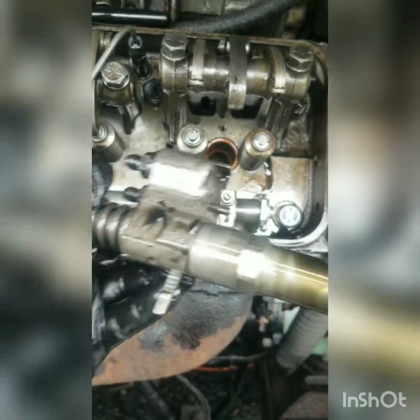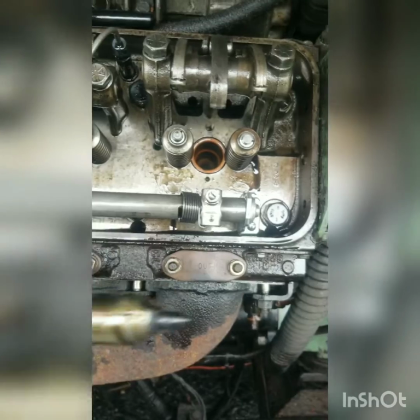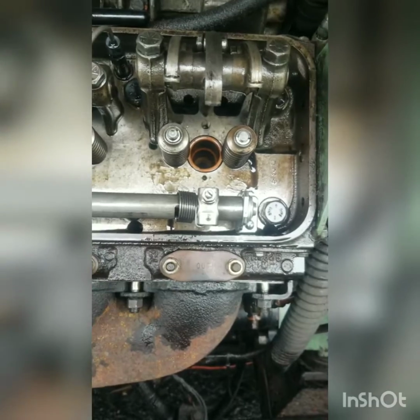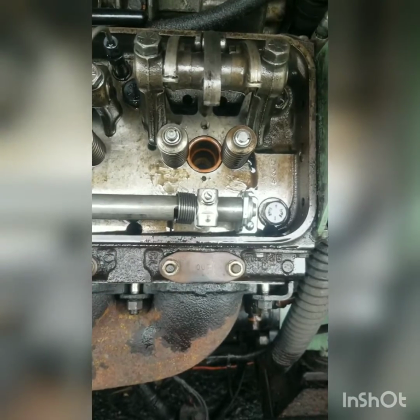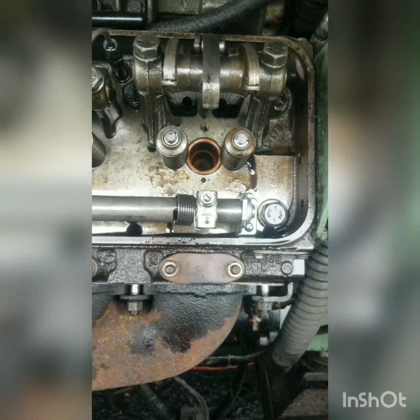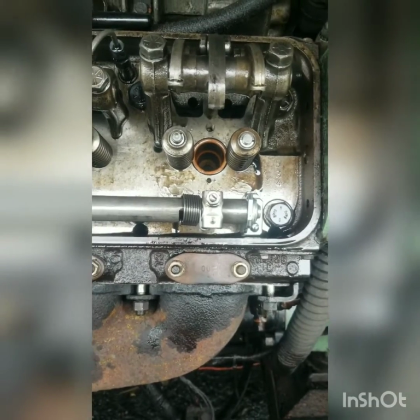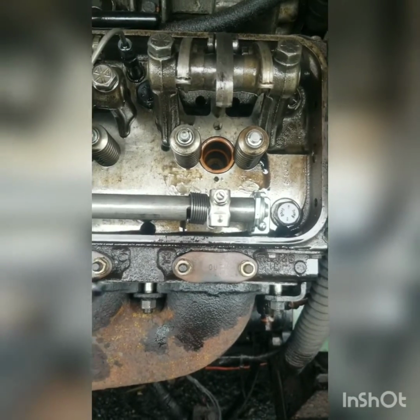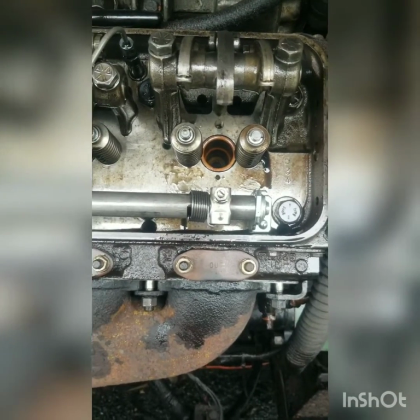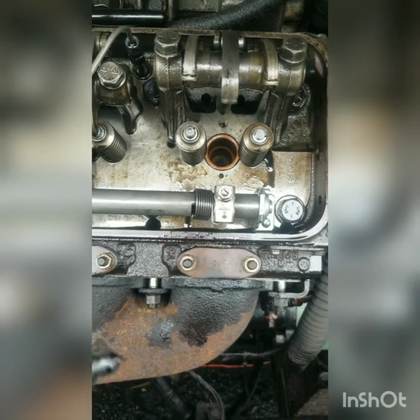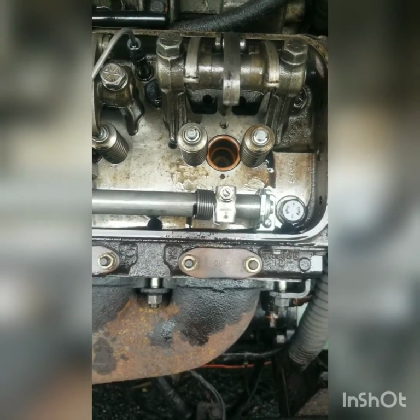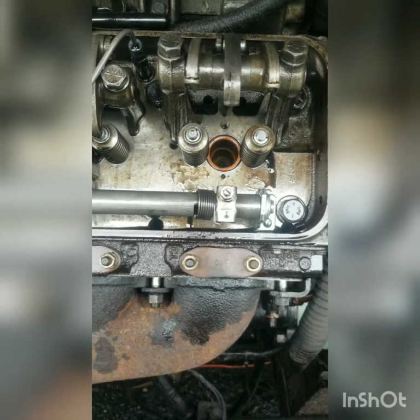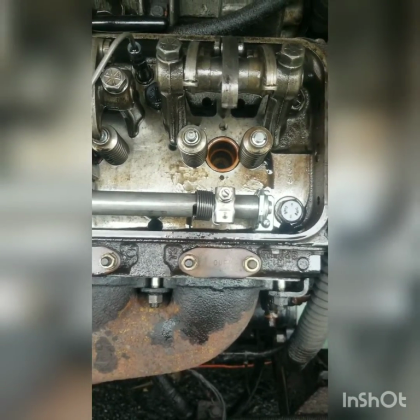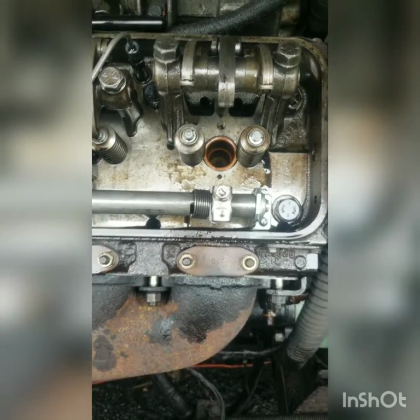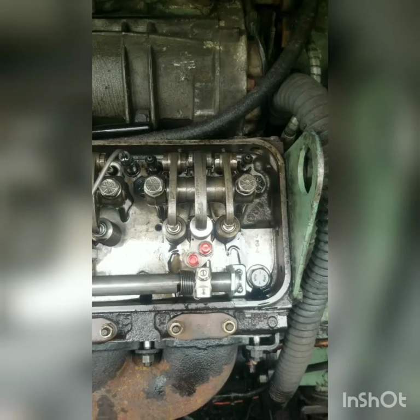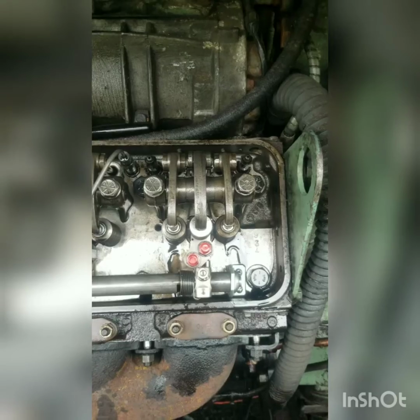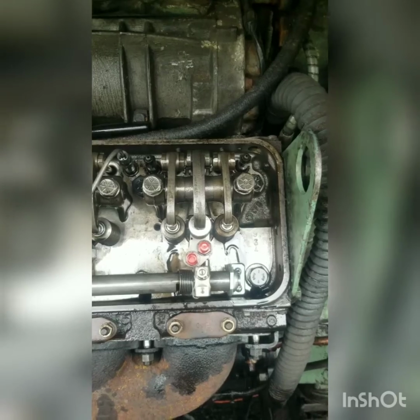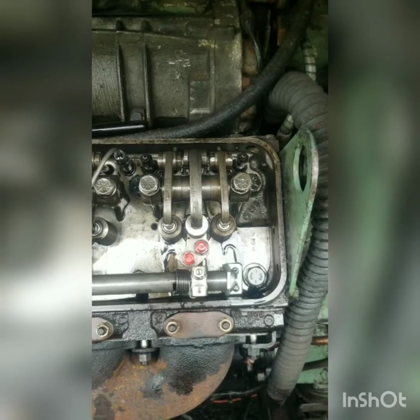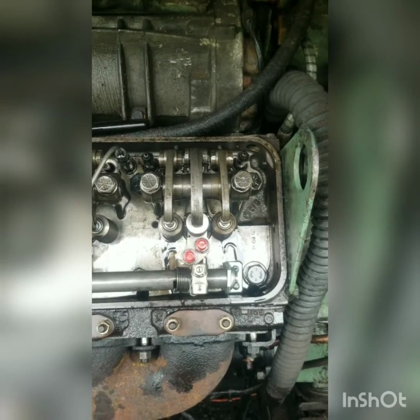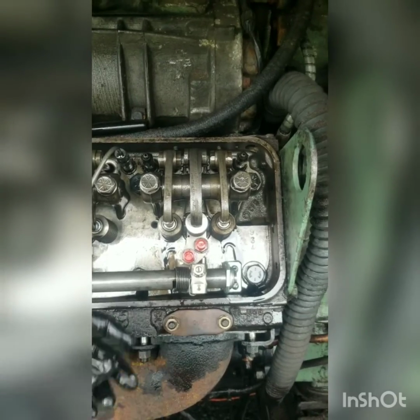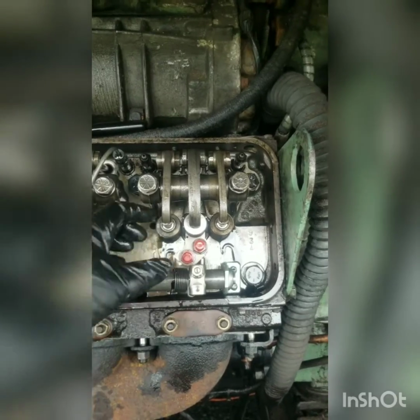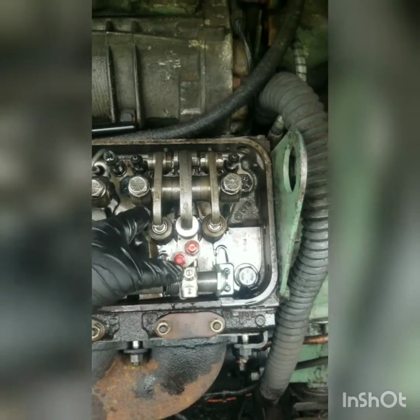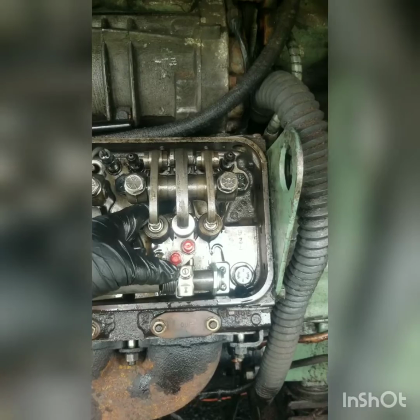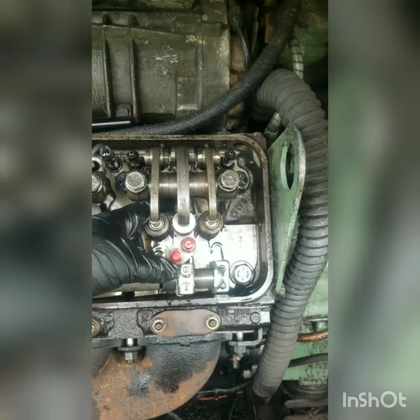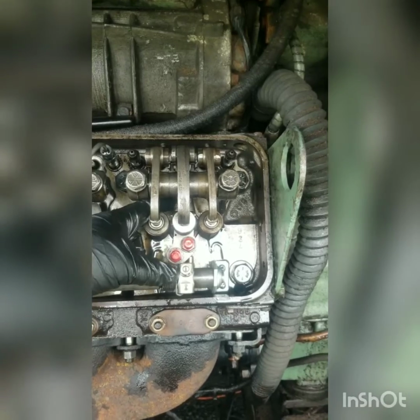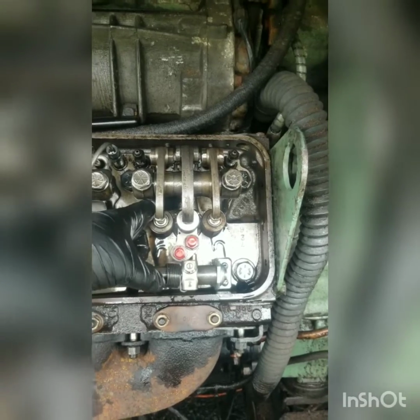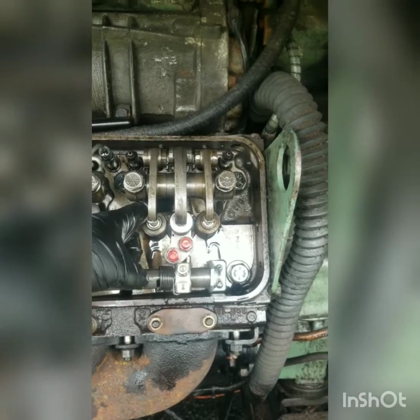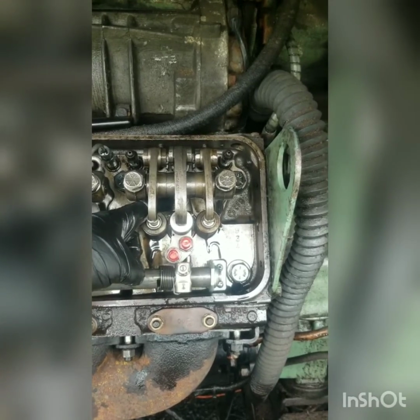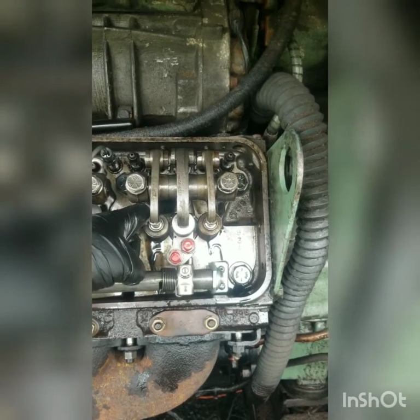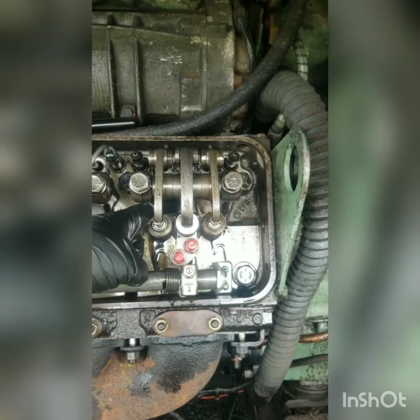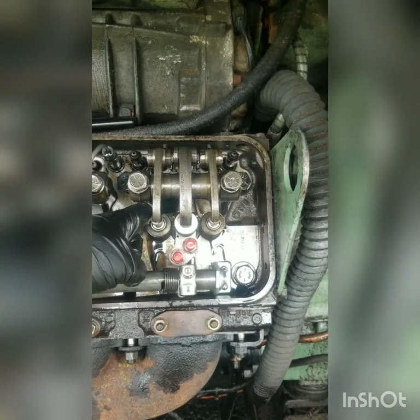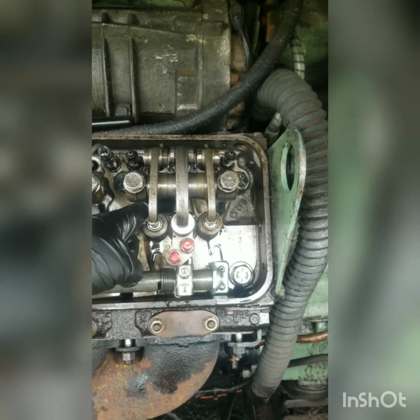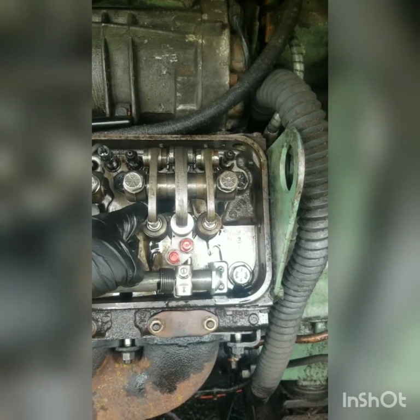So that's it for removal. I'm going to go get the new injector and we'll start putting them back together. New injector is in. We already torqued the injector hold-down bolt — that's 20 to 25 foot-pounds.